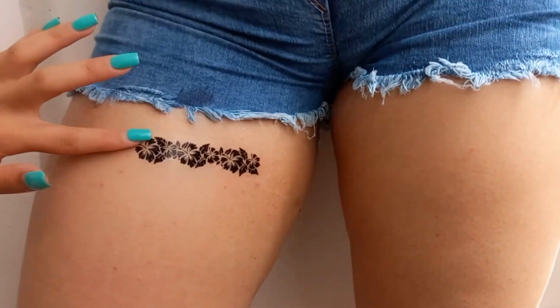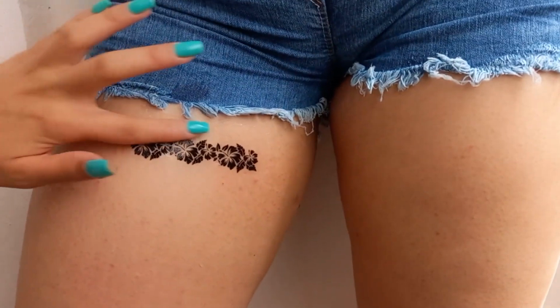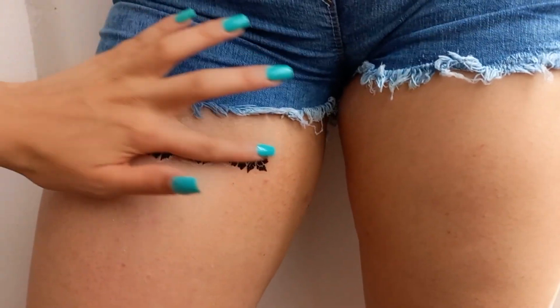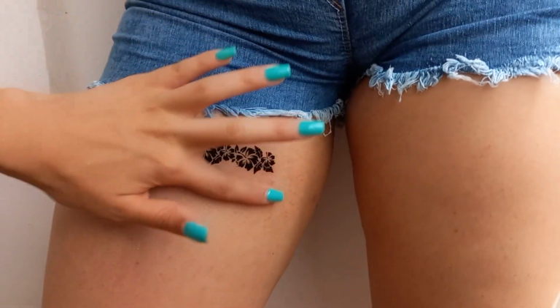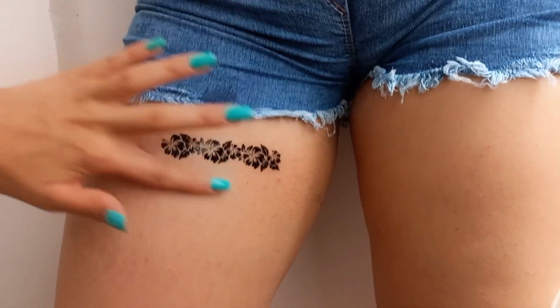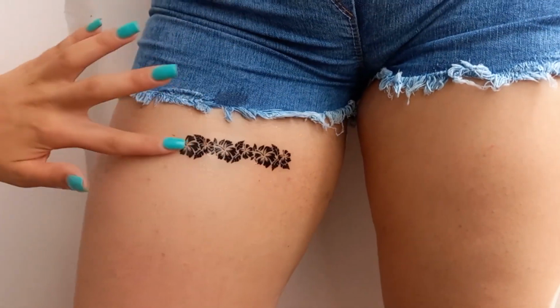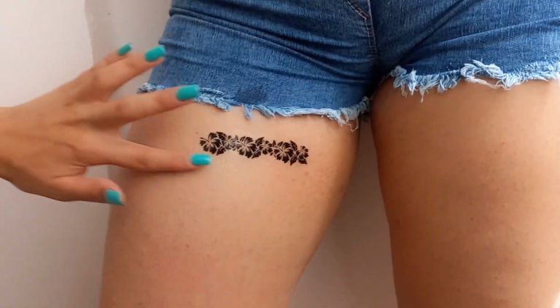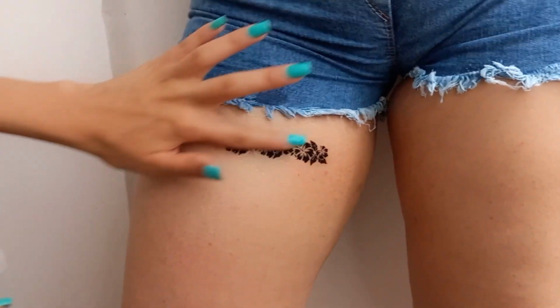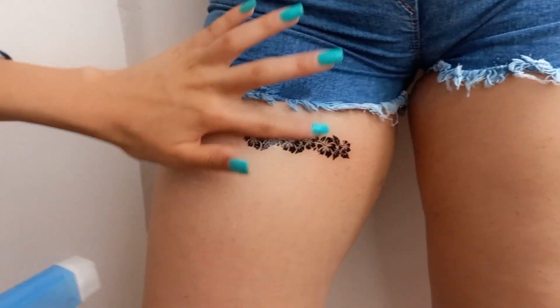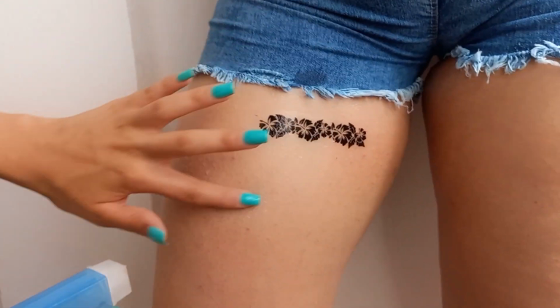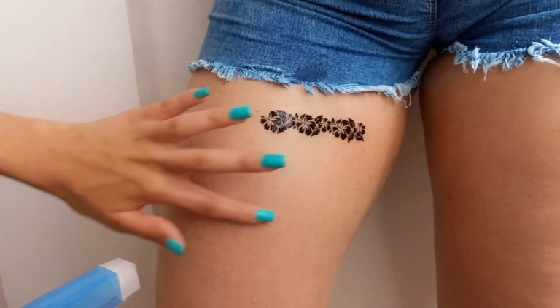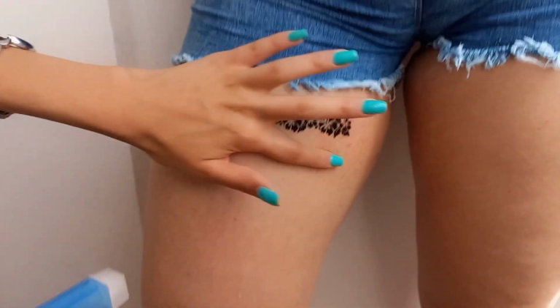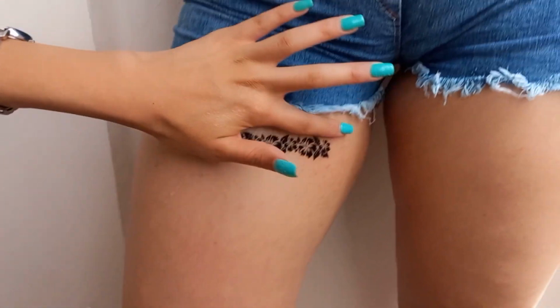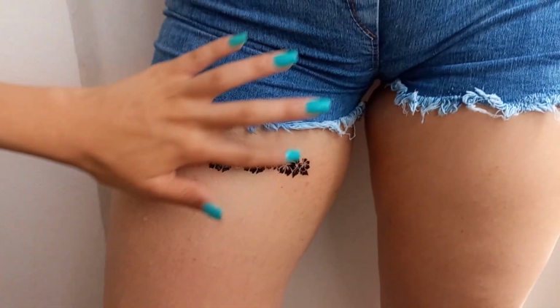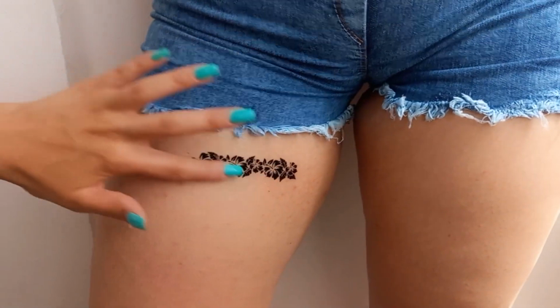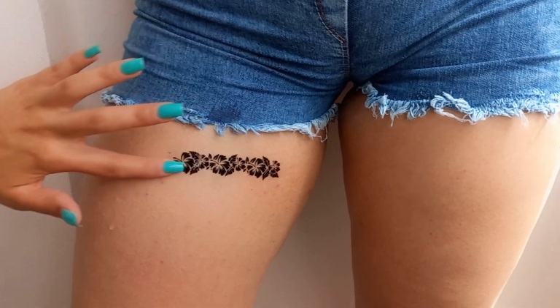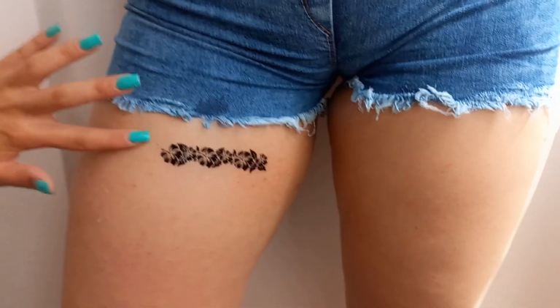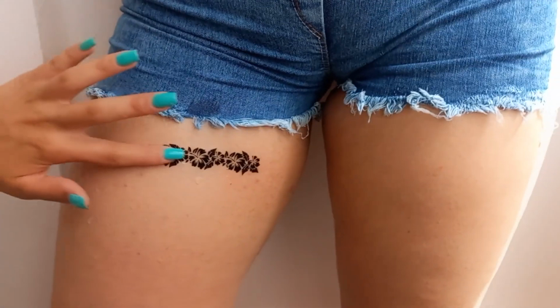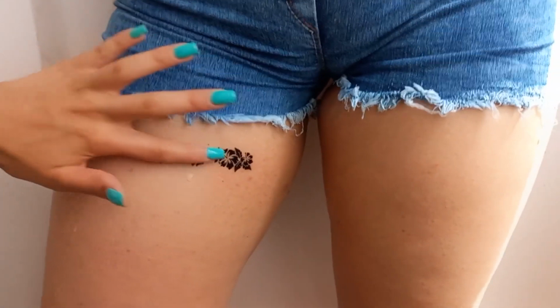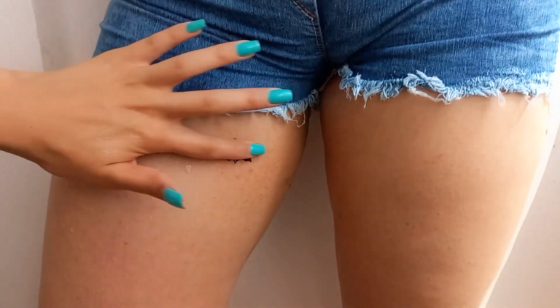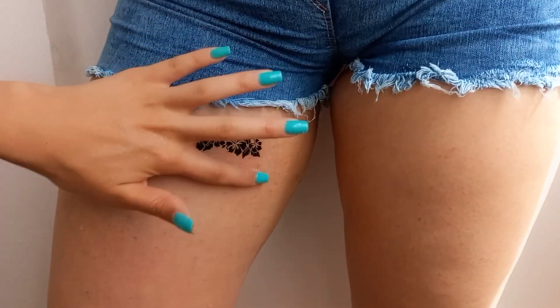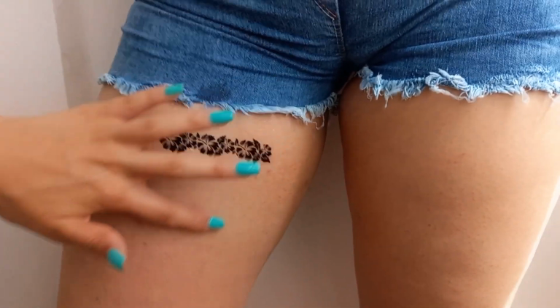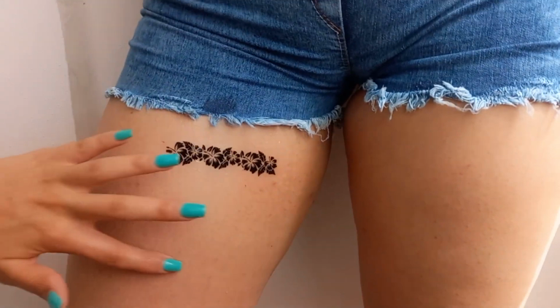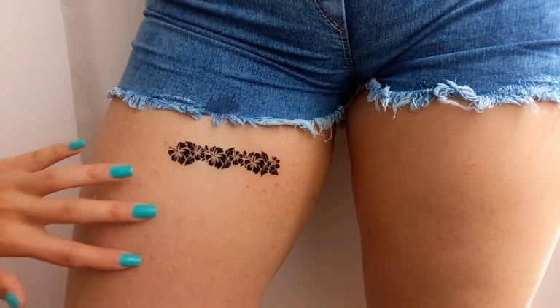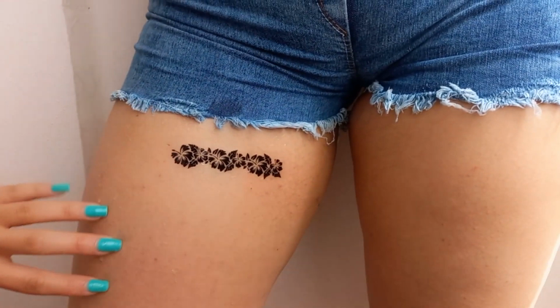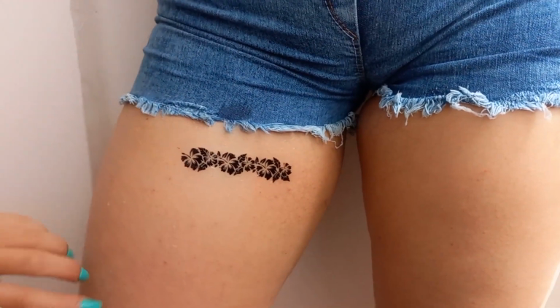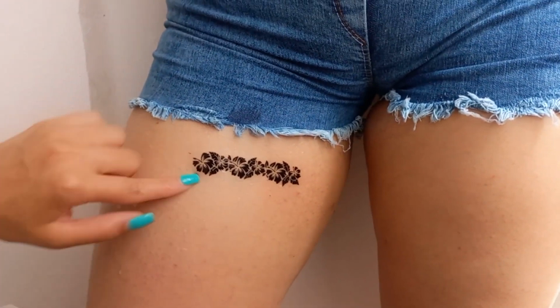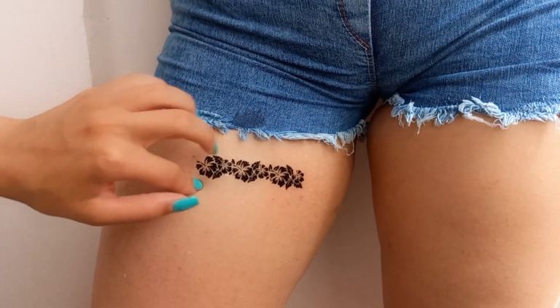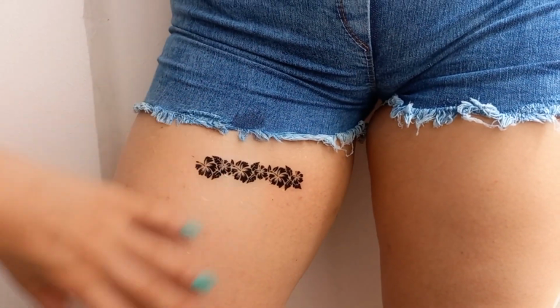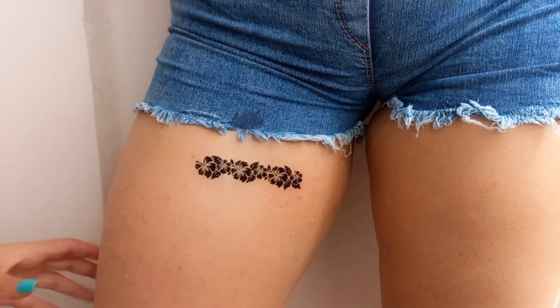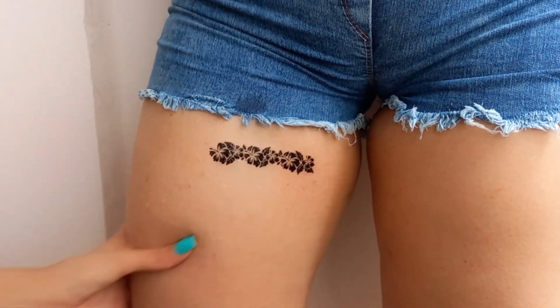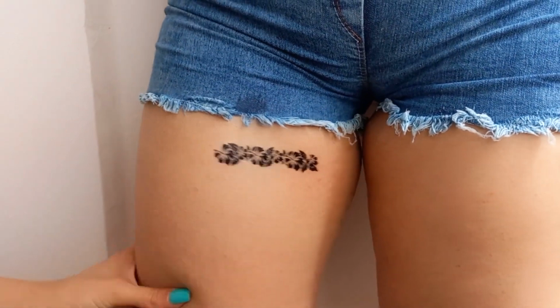To take care of the tattoo first, you should be careful not to use cold or hot water. You should not take a bath when you have a tattoo. Be sure to take a shower before getting tattooed.